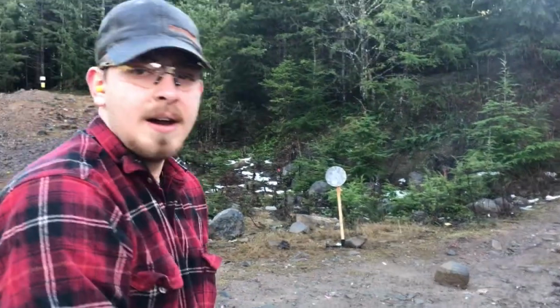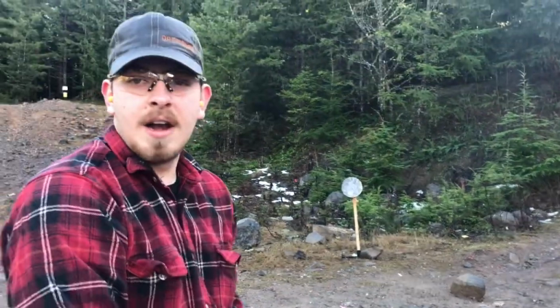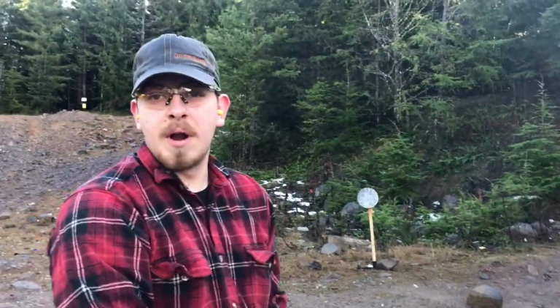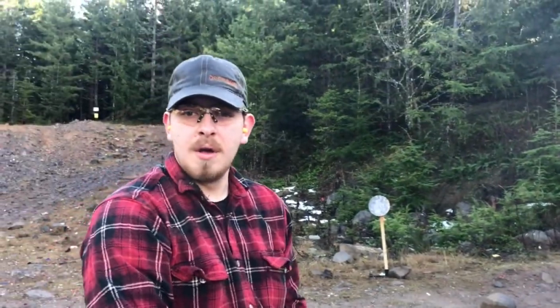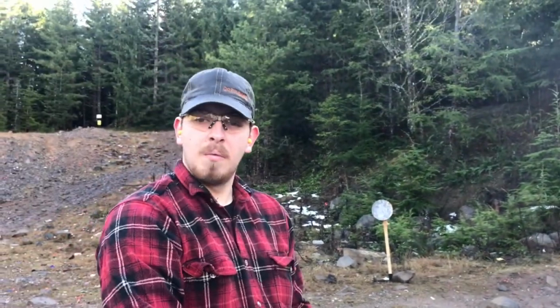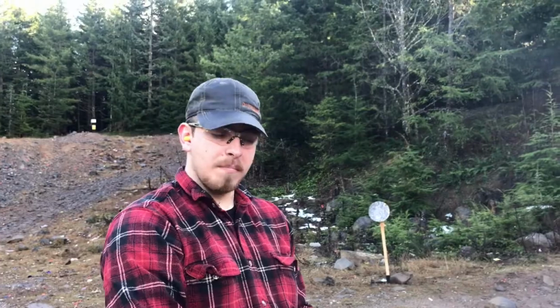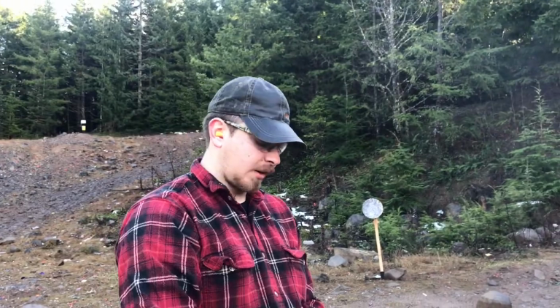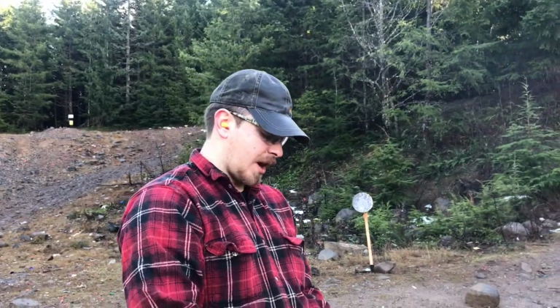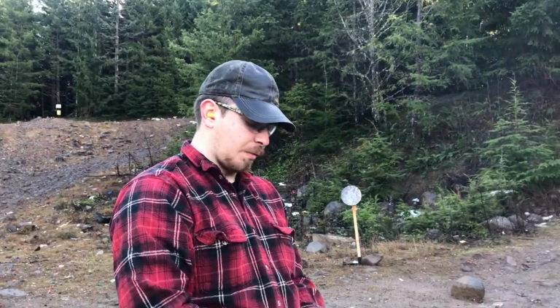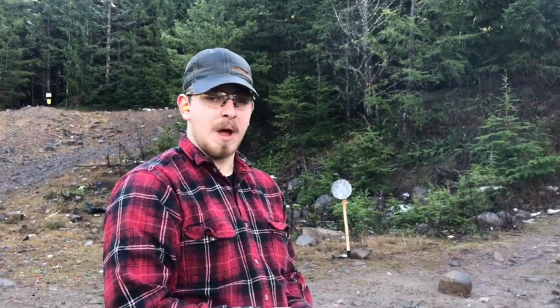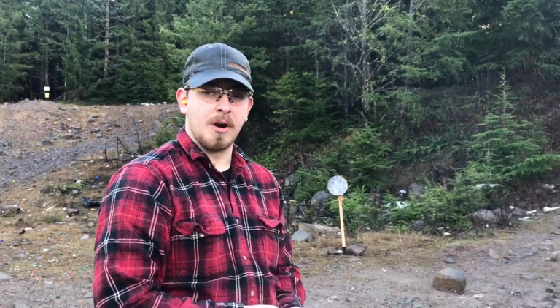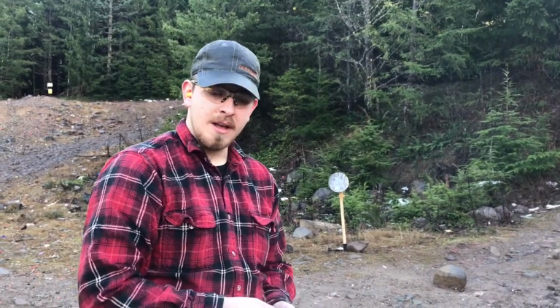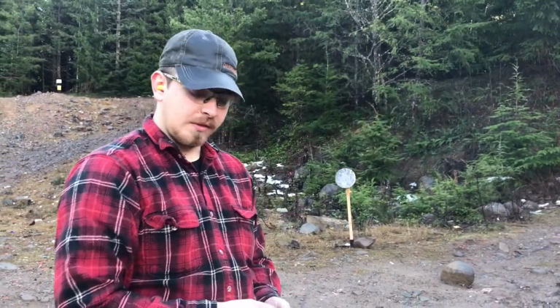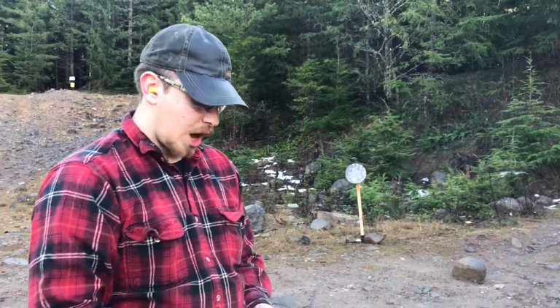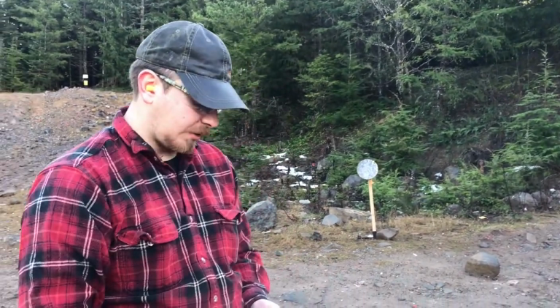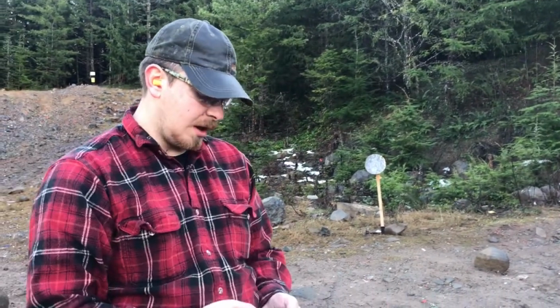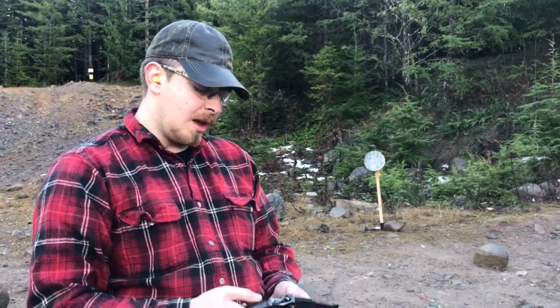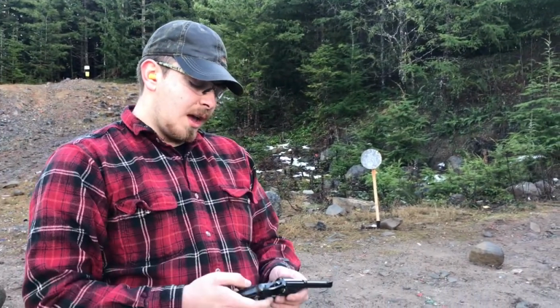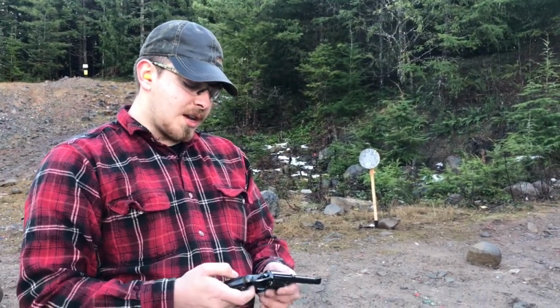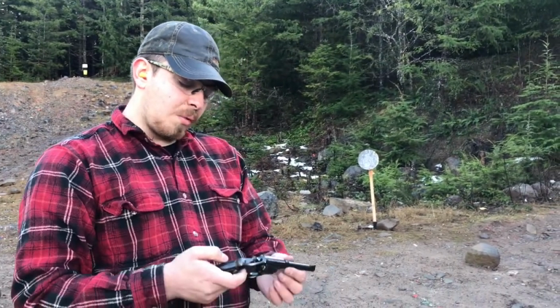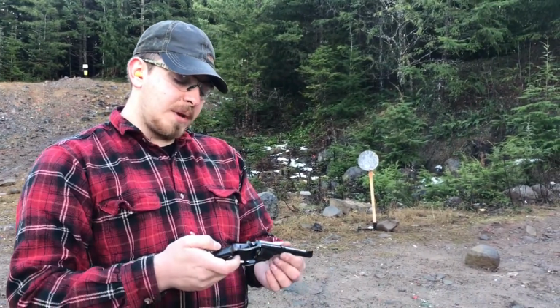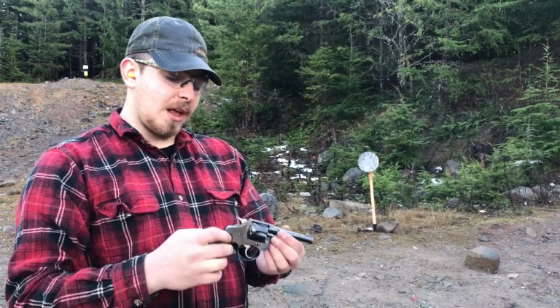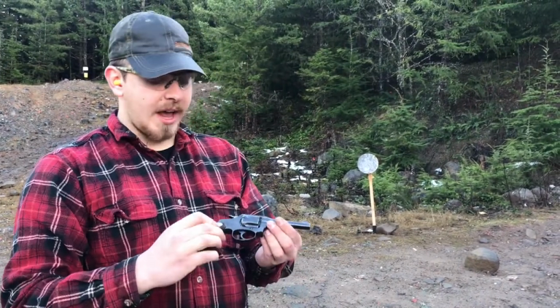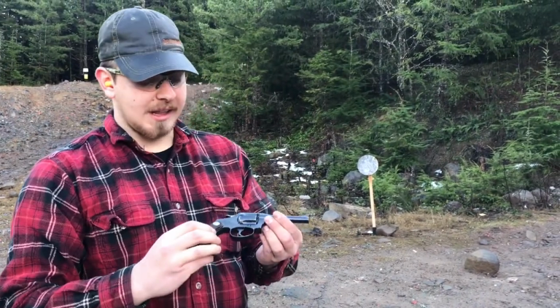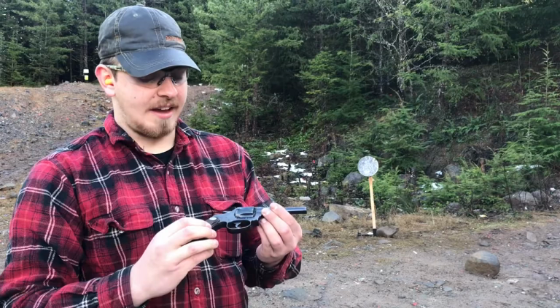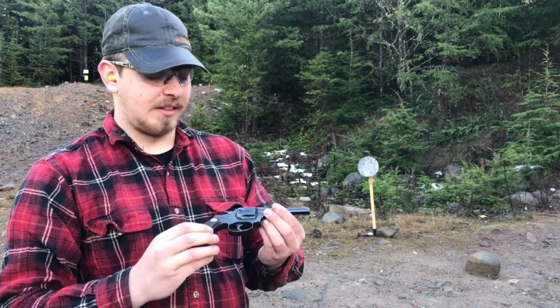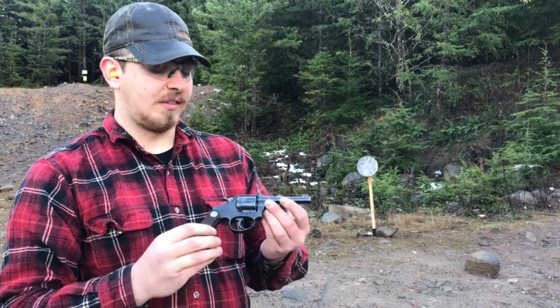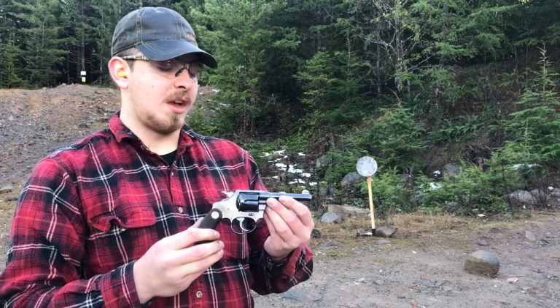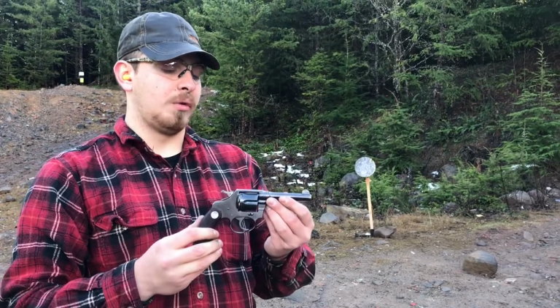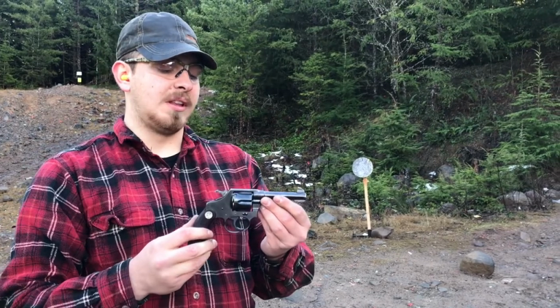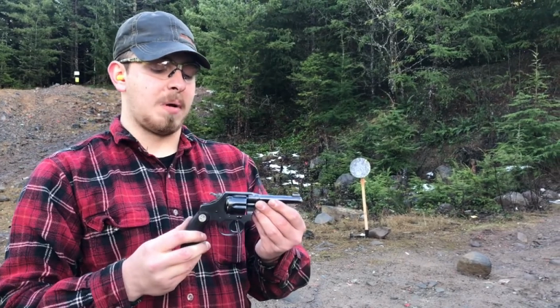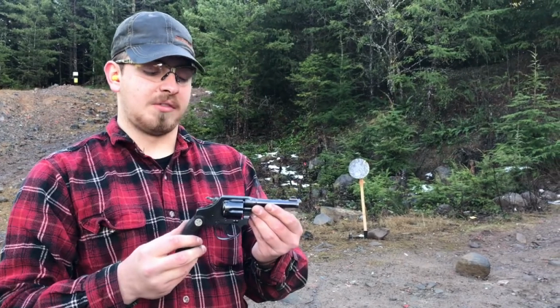Hey everyone, welcome back to Great Northwest Weaponry. This is Thomas, and today we're going to be taking a look at a classic. This is the Colt Police Positive.